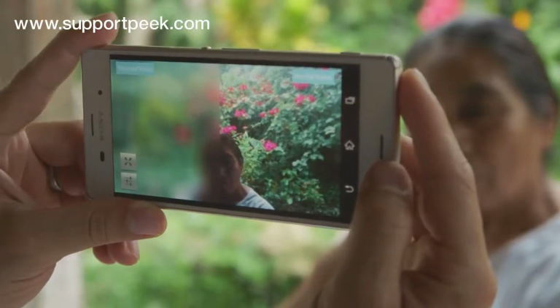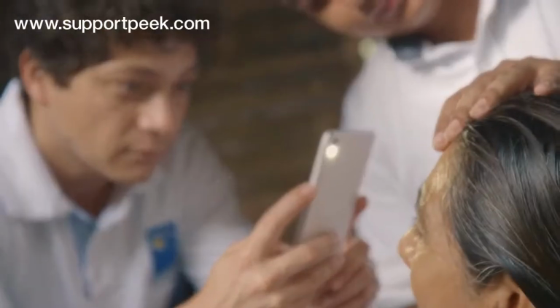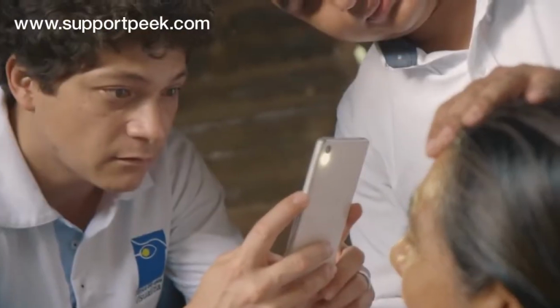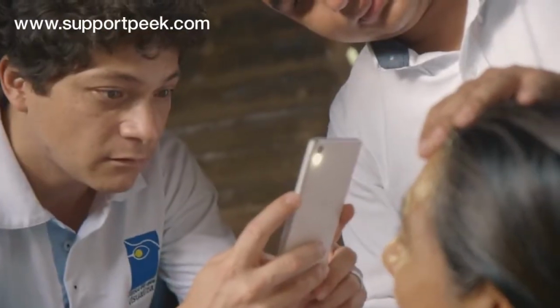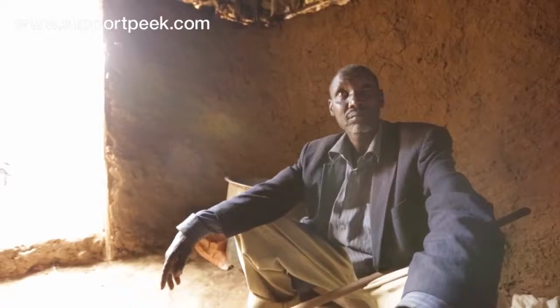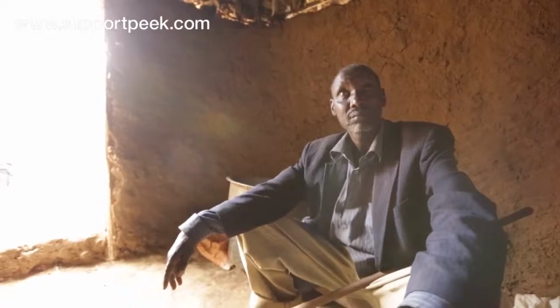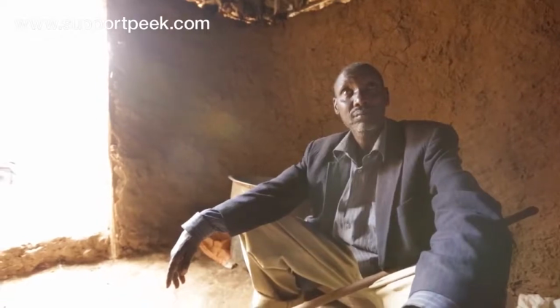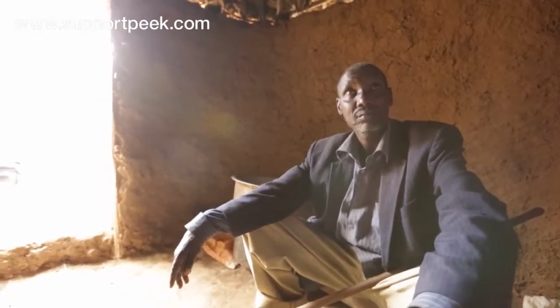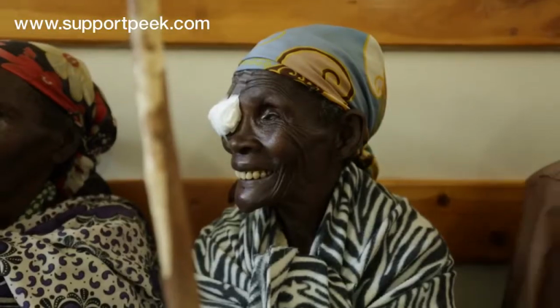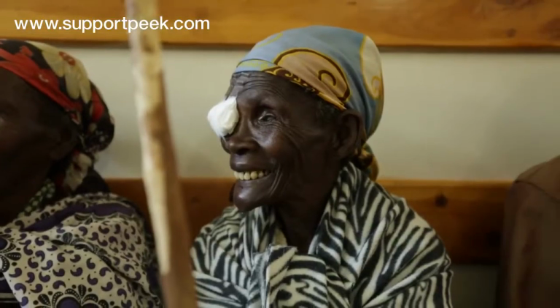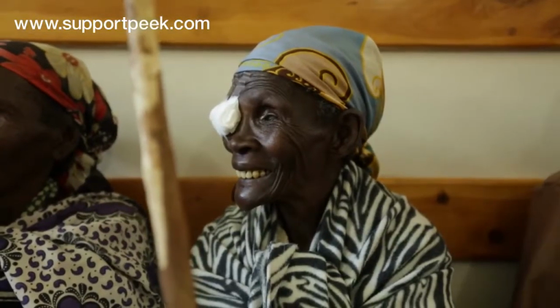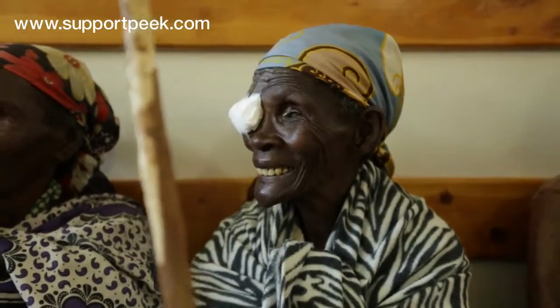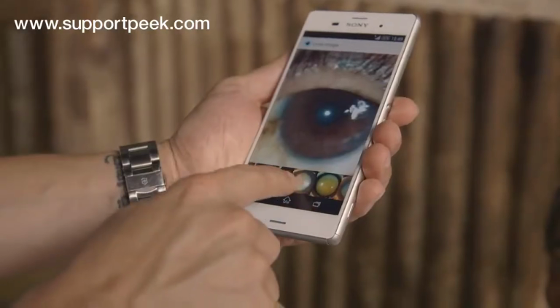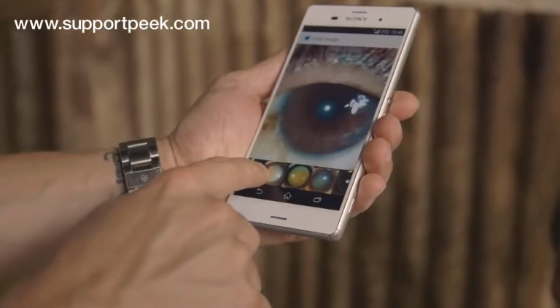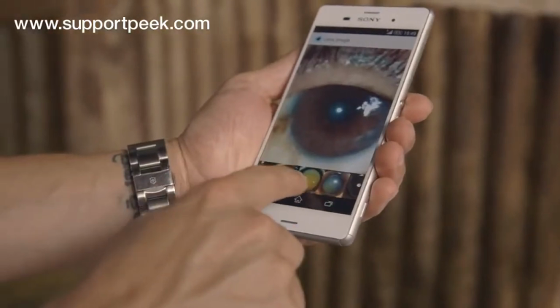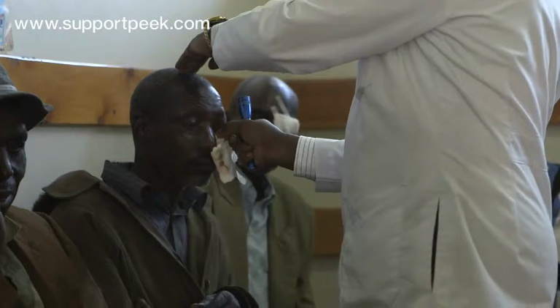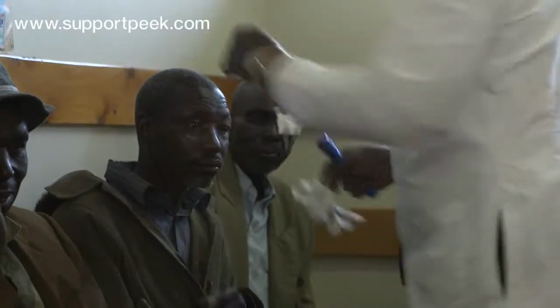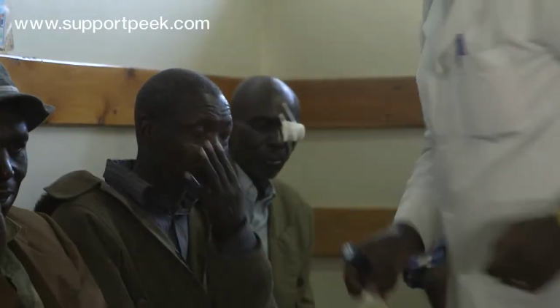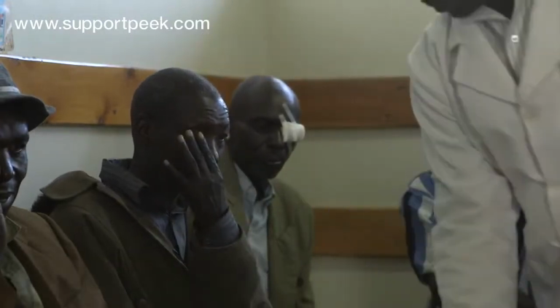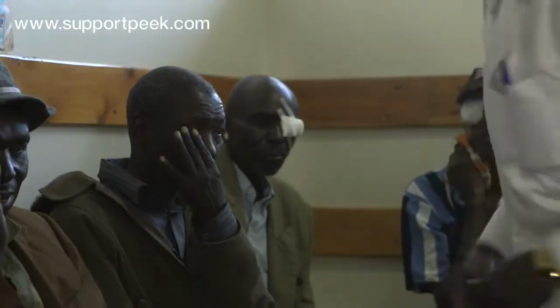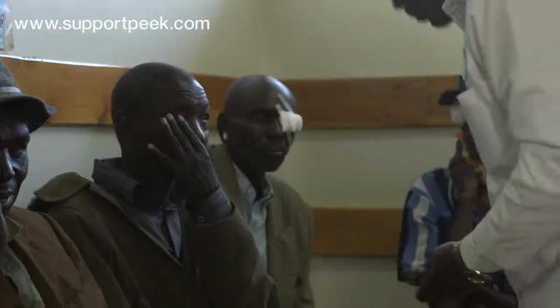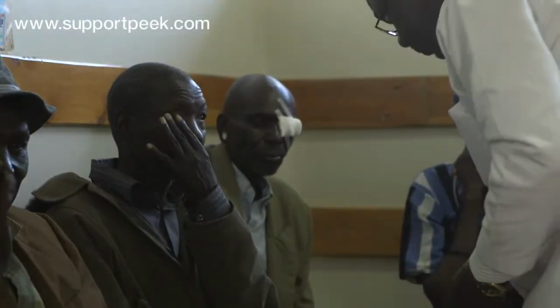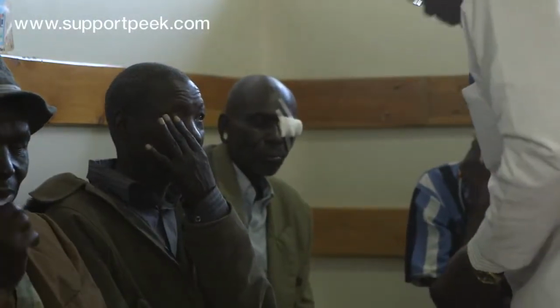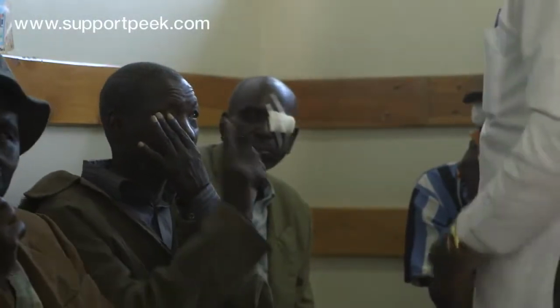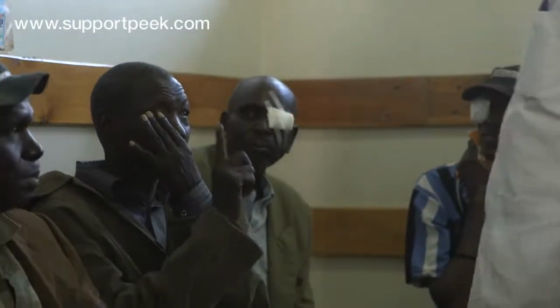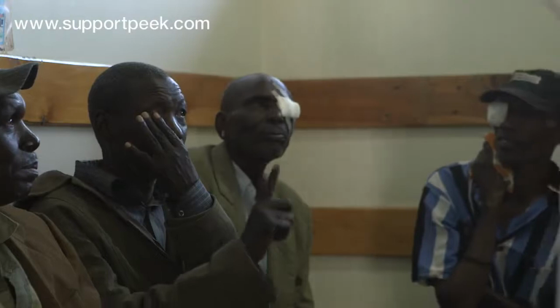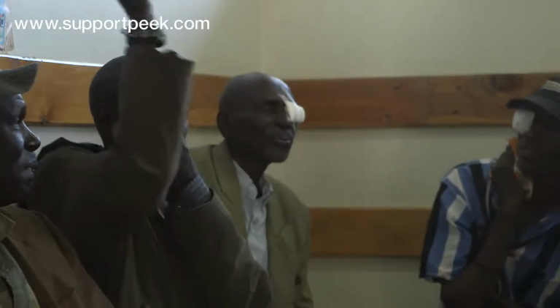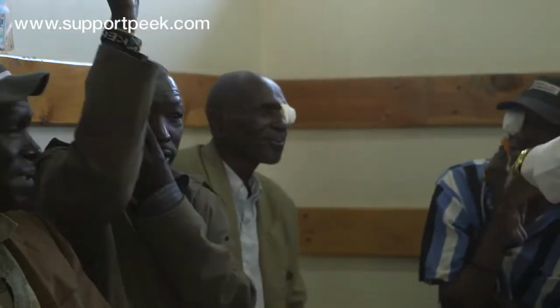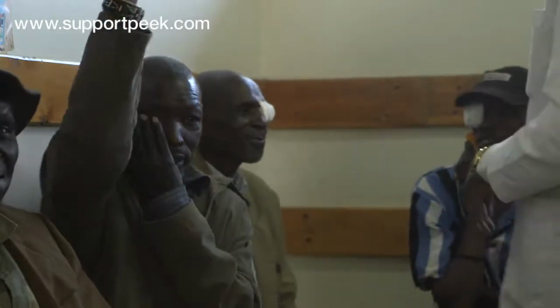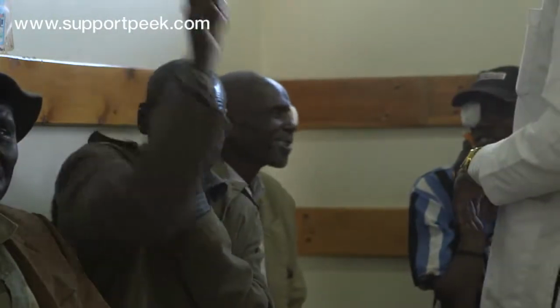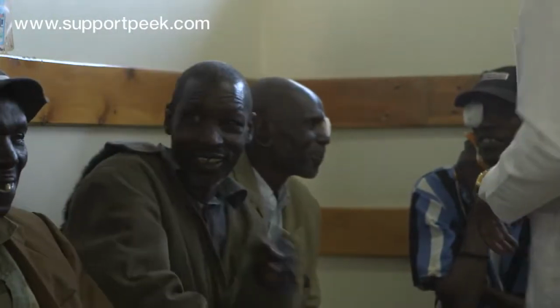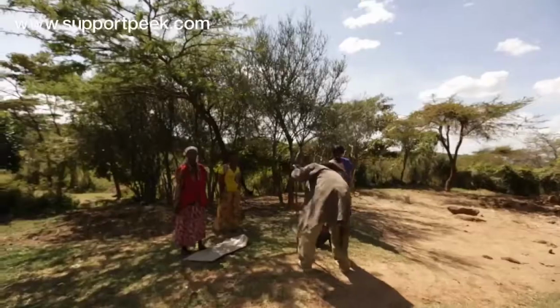Peak Retina isn't available now and can't be until we reach our target. You can help bring Peak Retina to life by purchasing one for yourself or someone else at supportpeak.com. We all want patients like Philip to be found and treated.